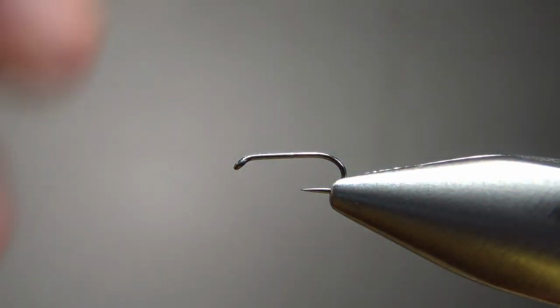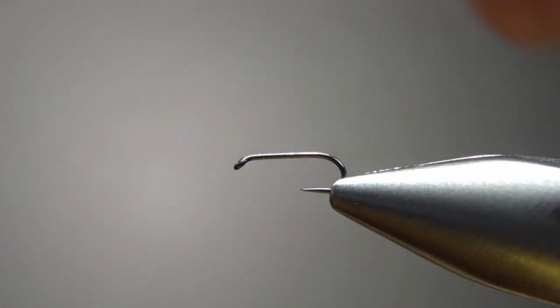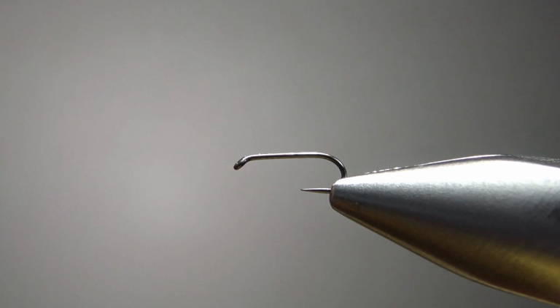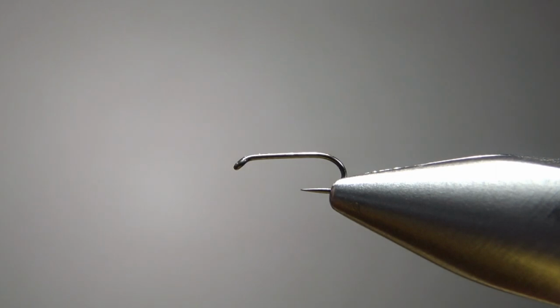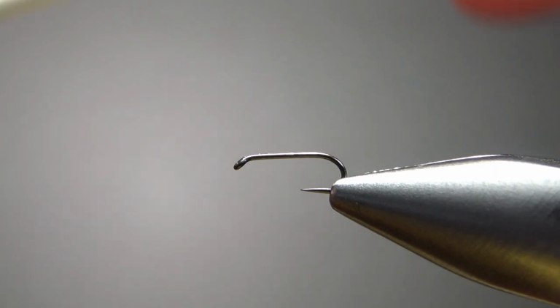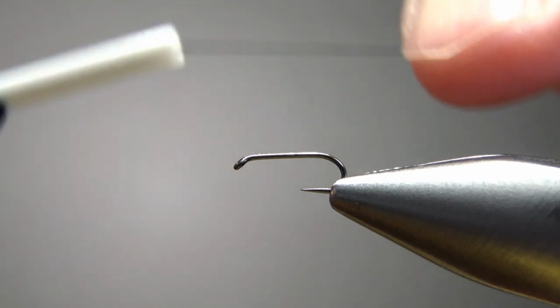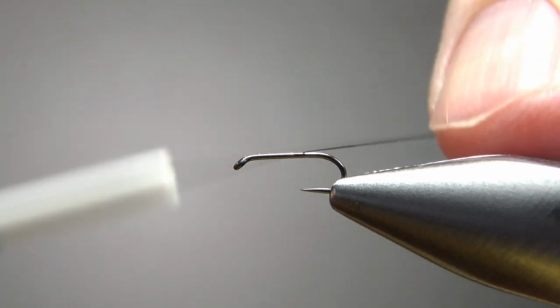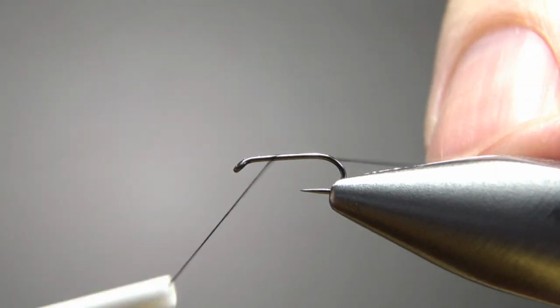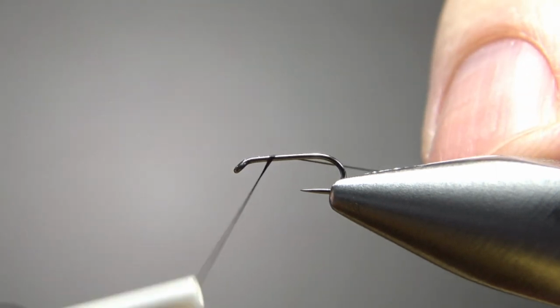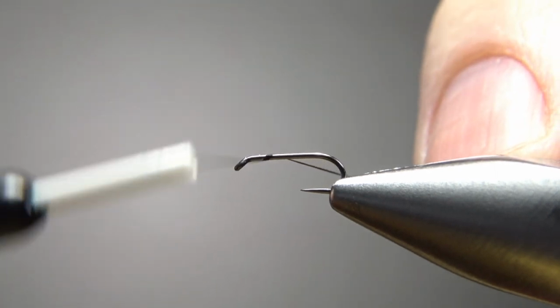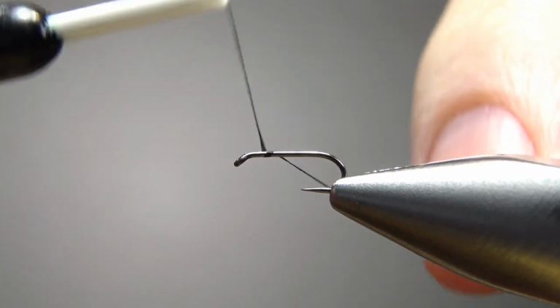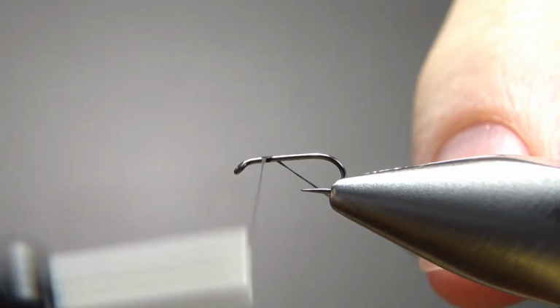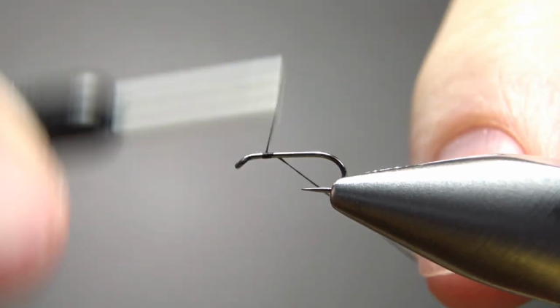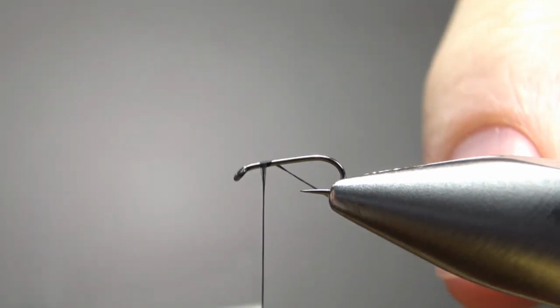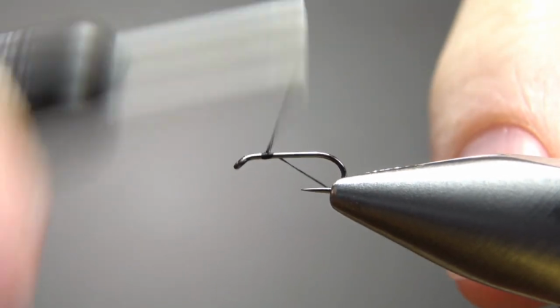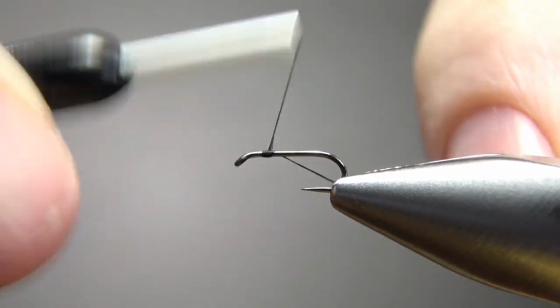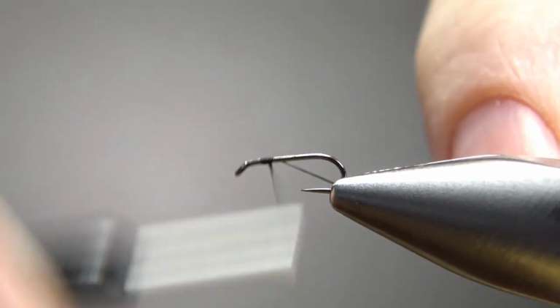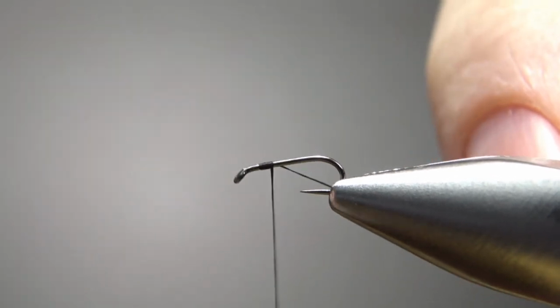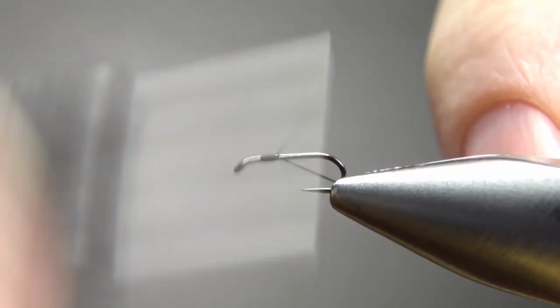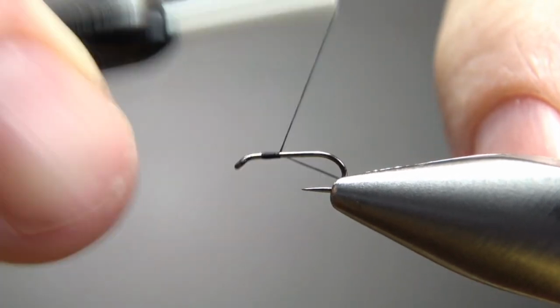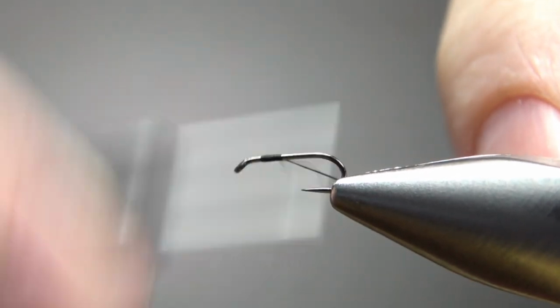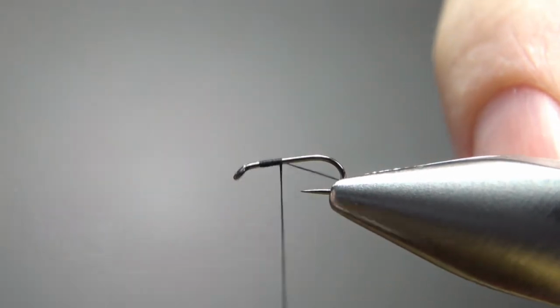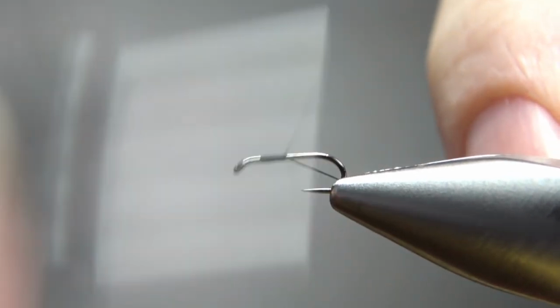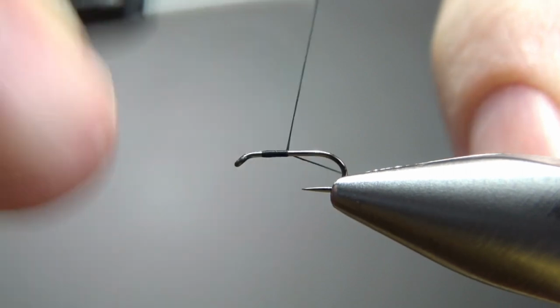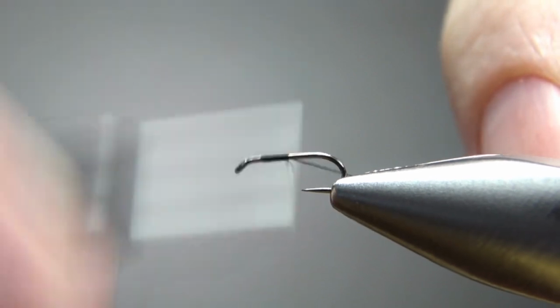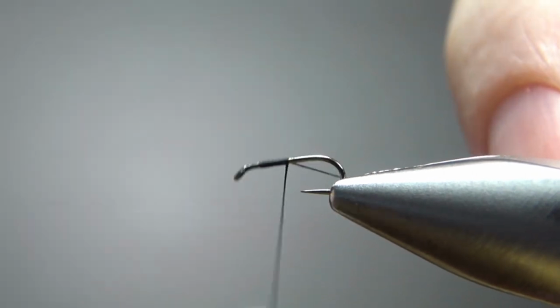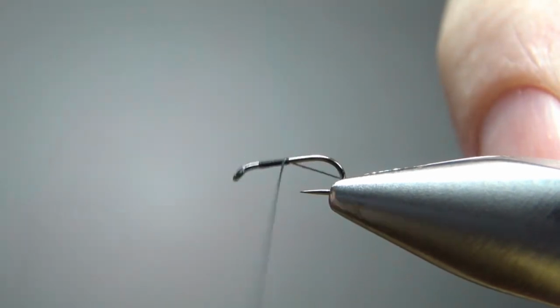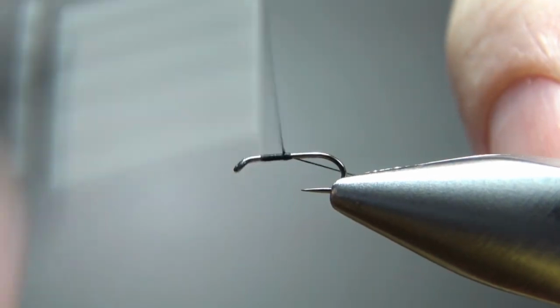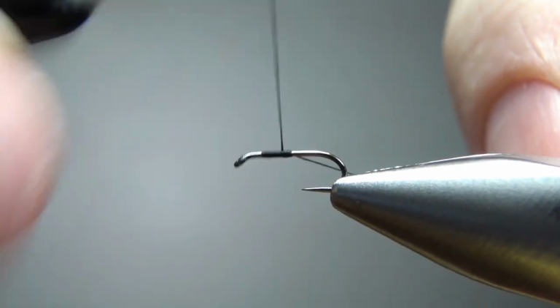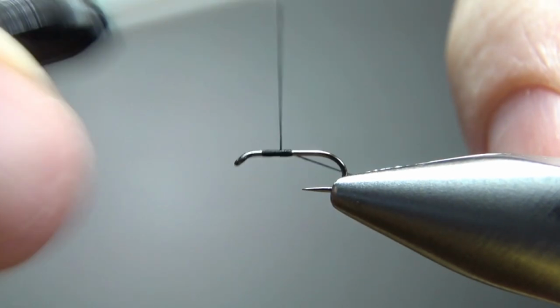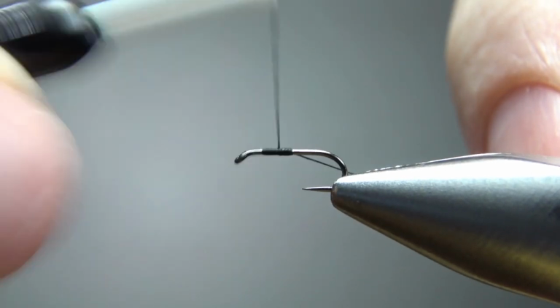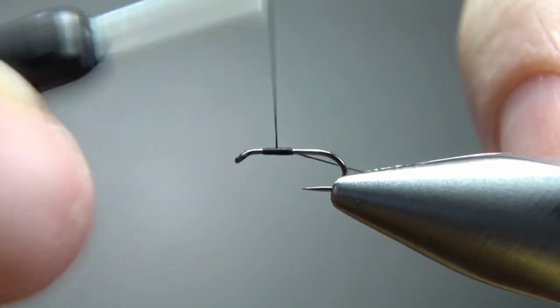I'm stepping my thread down — this is a 12-aught, which is about a 50 denier — and I'll catch it in on about the first third or so.